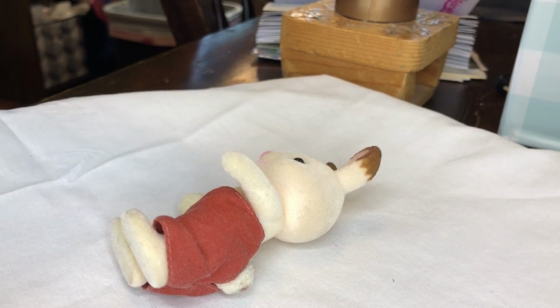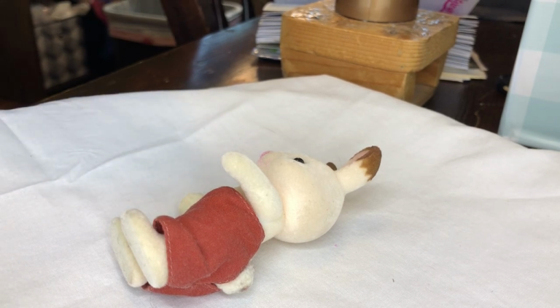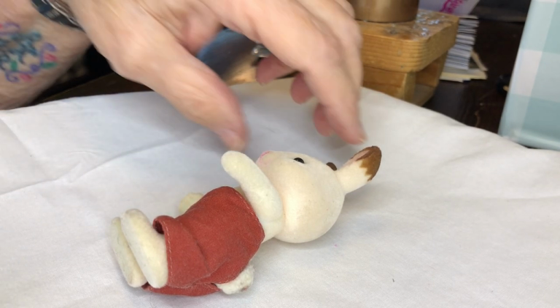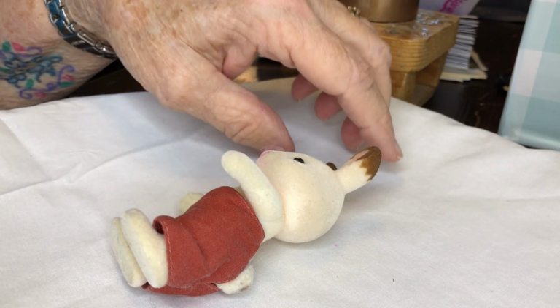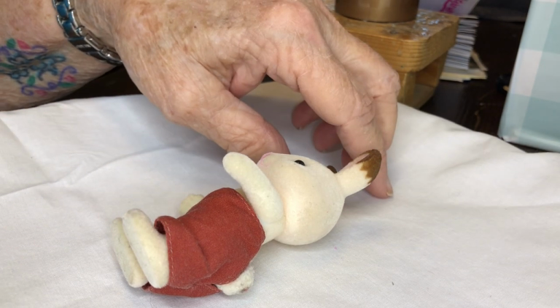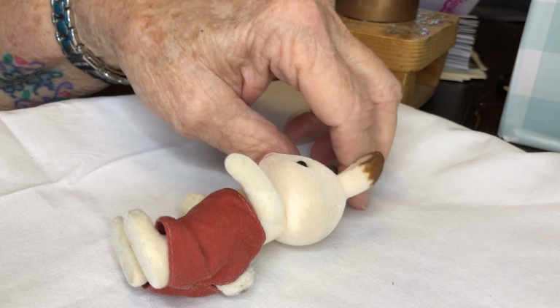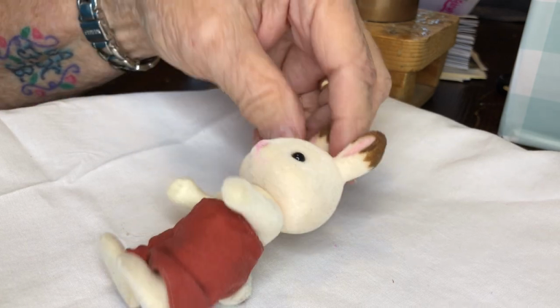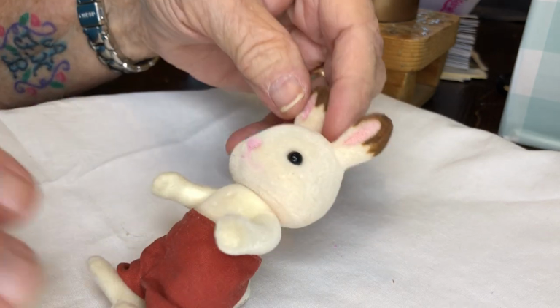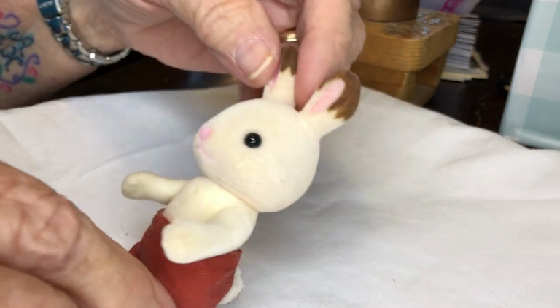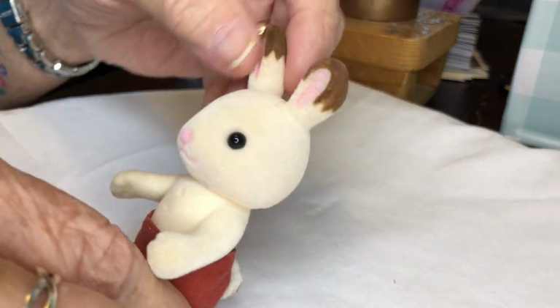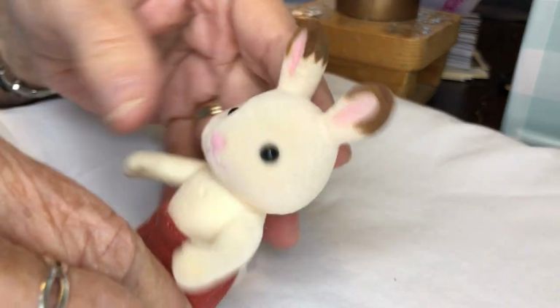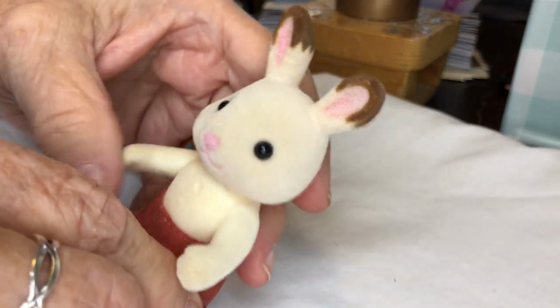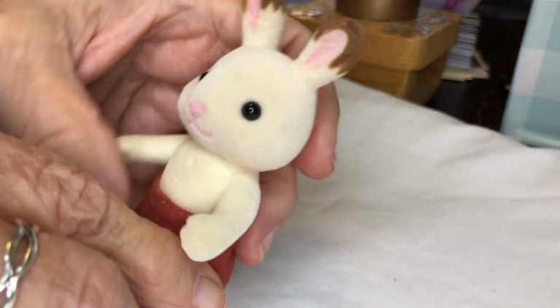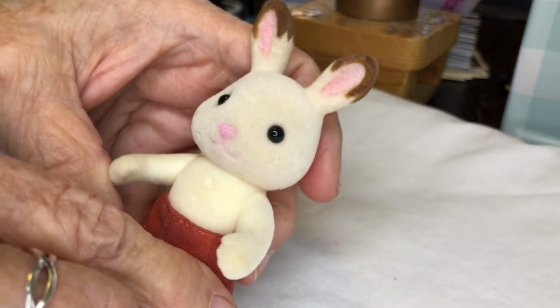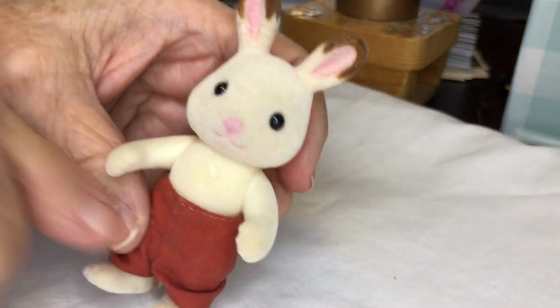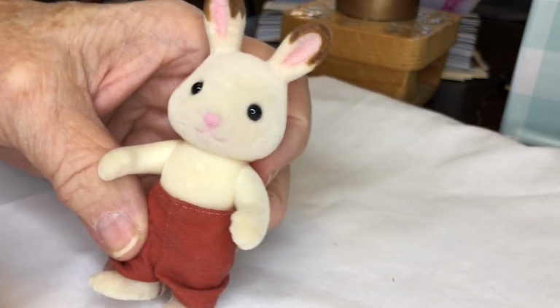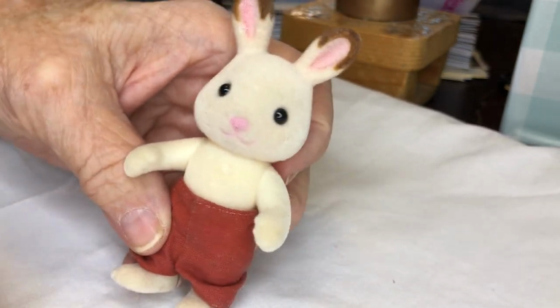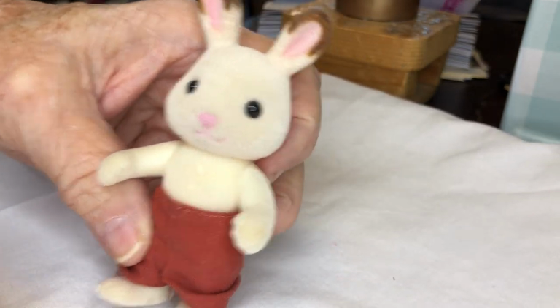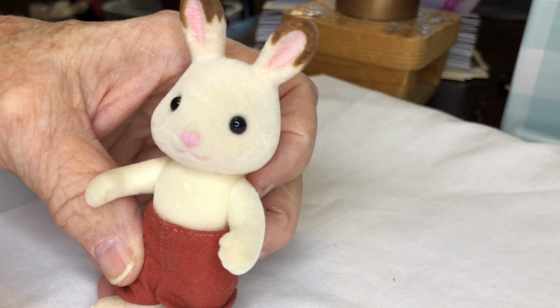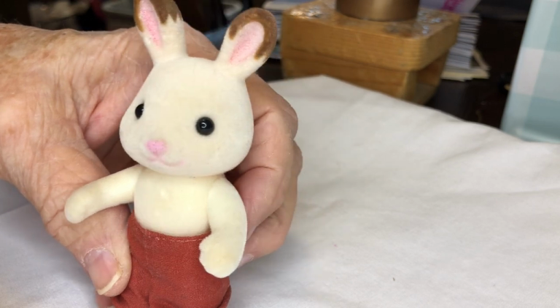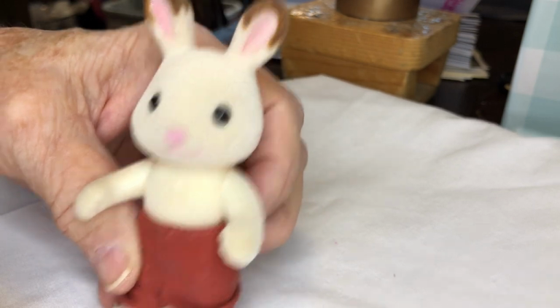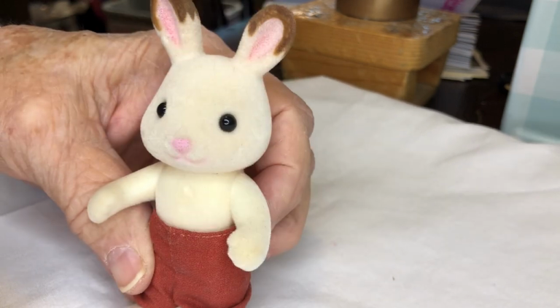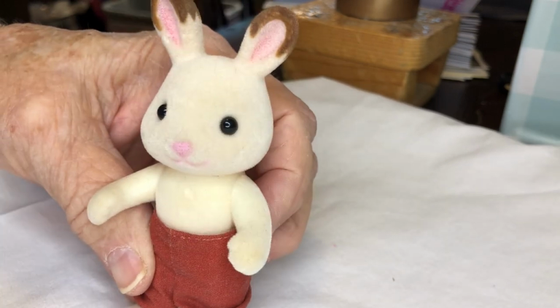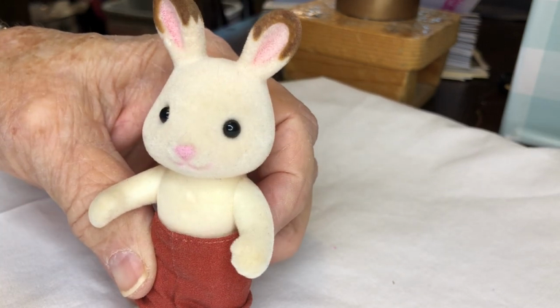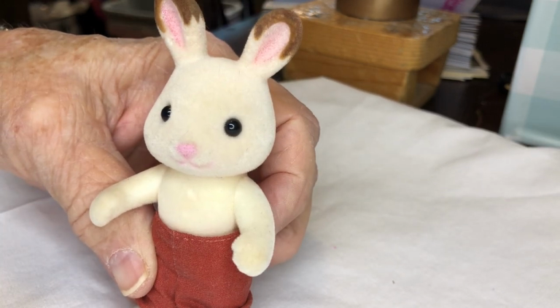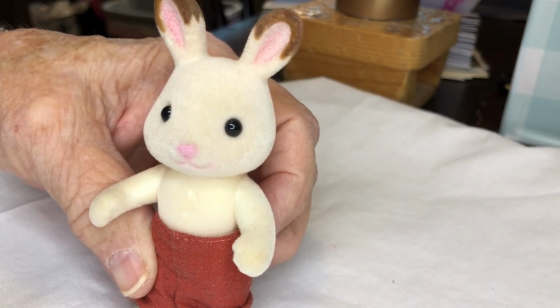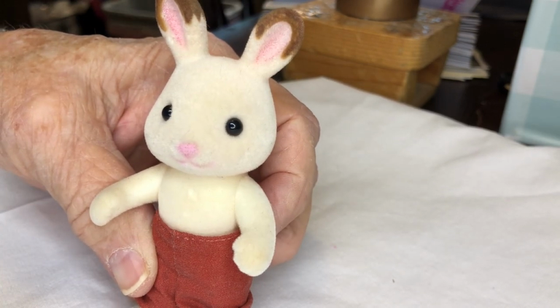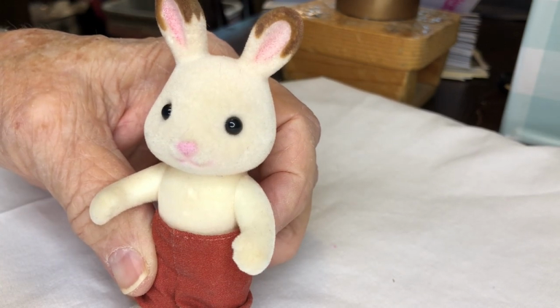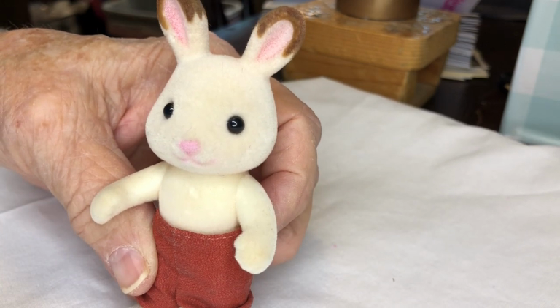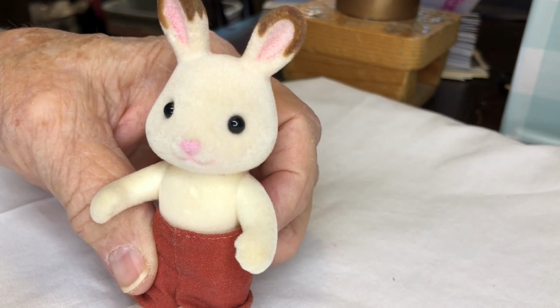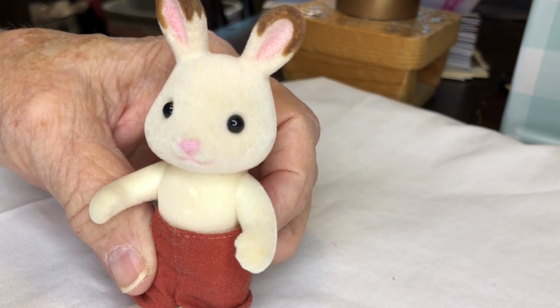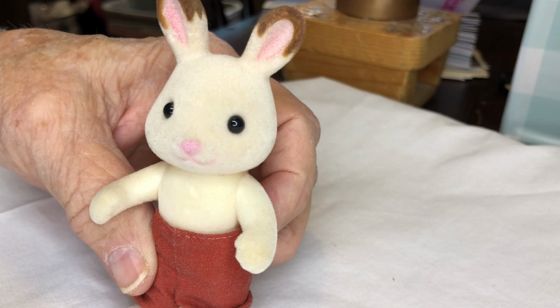Welcome back to Lisa's Little Critters. Today I'm going to try to do a how-to video and Mr. Rabbit here has volunteered. He is going to get a coat today.